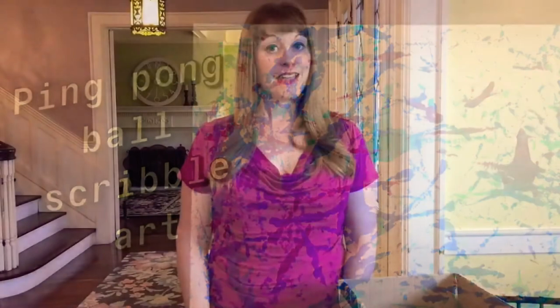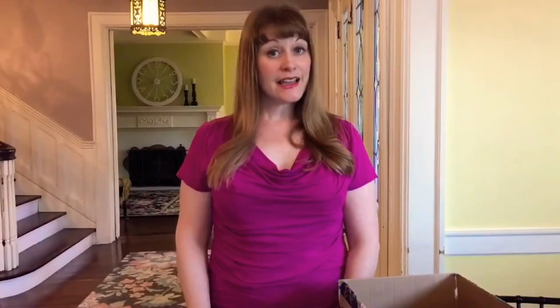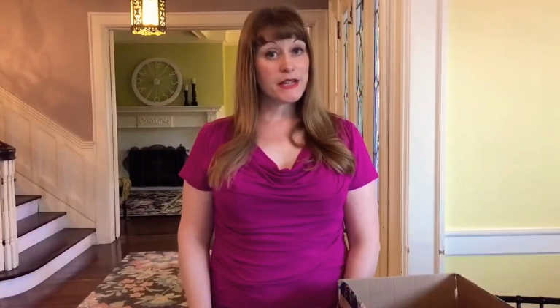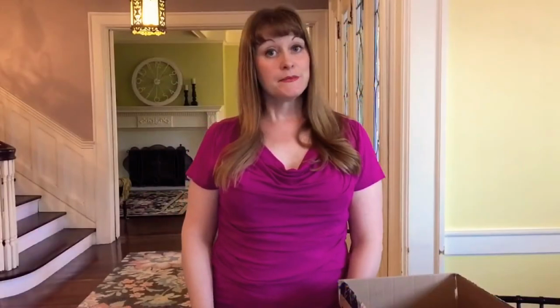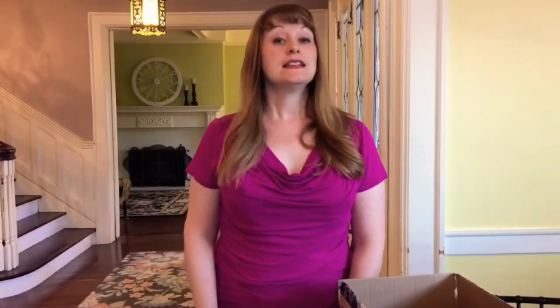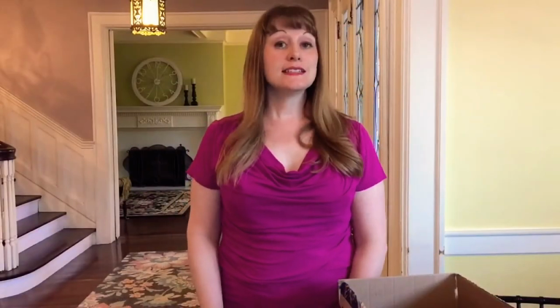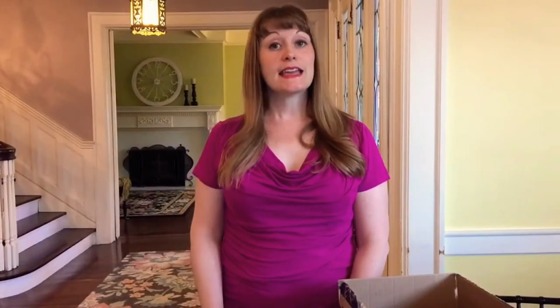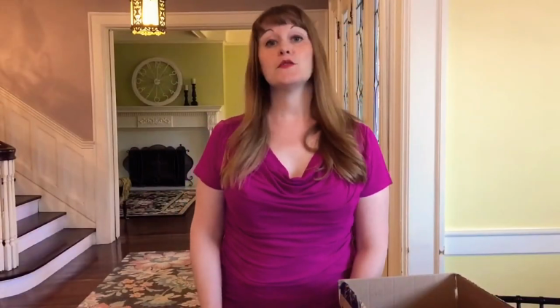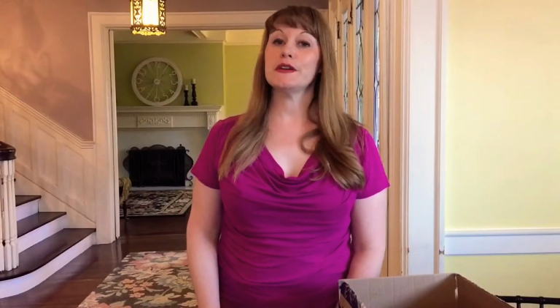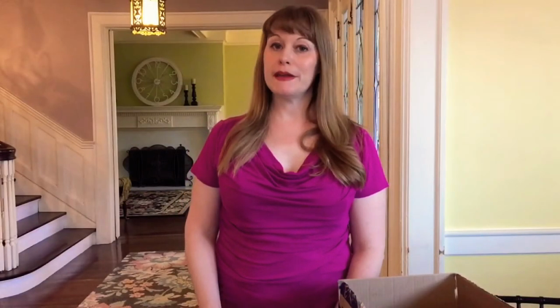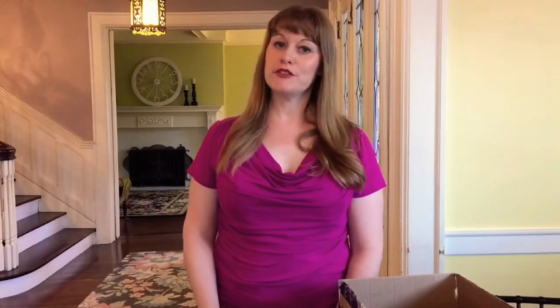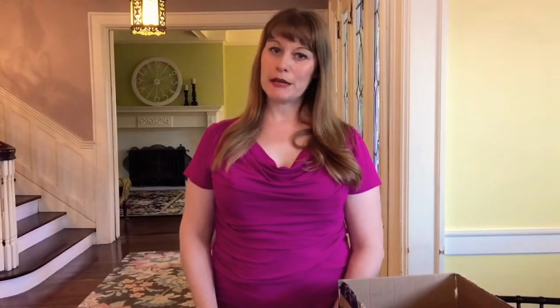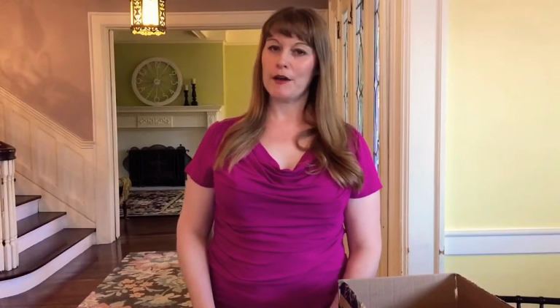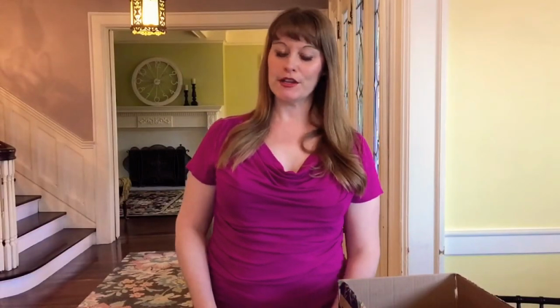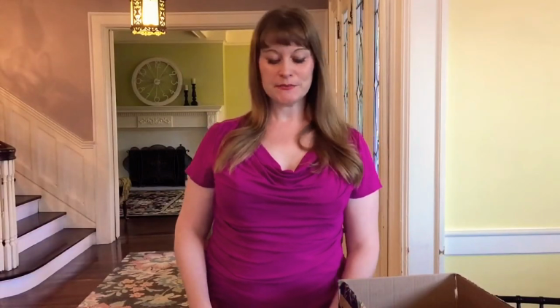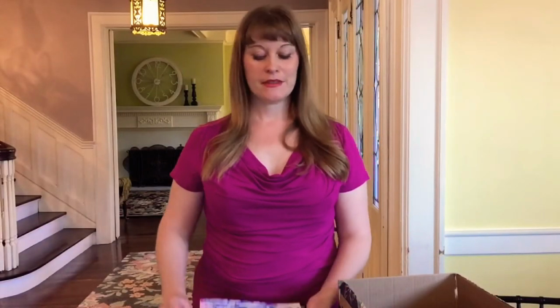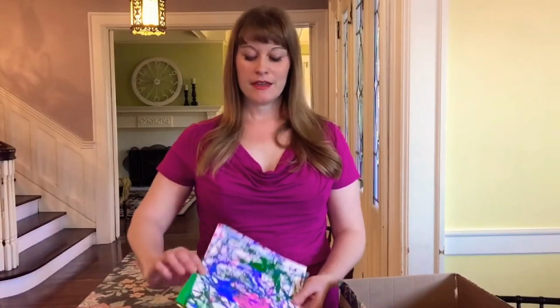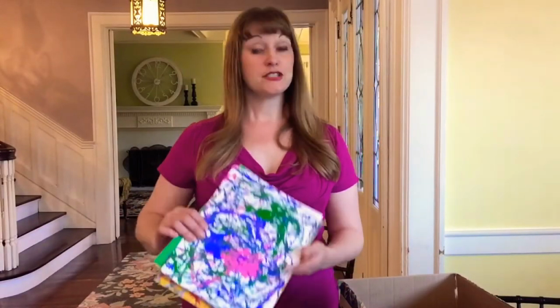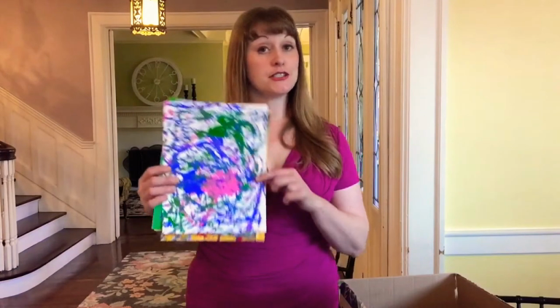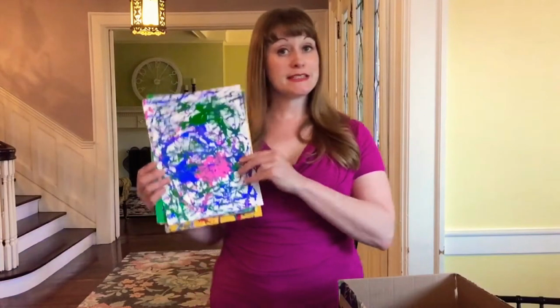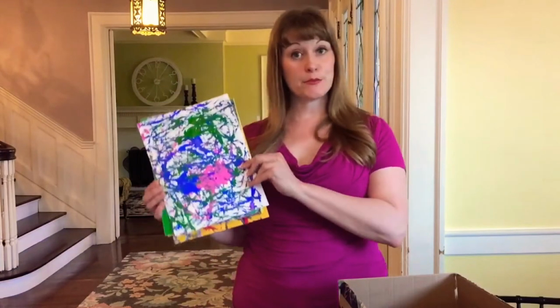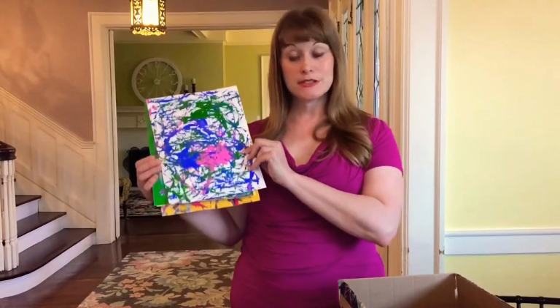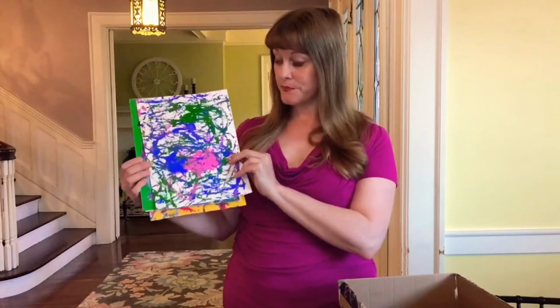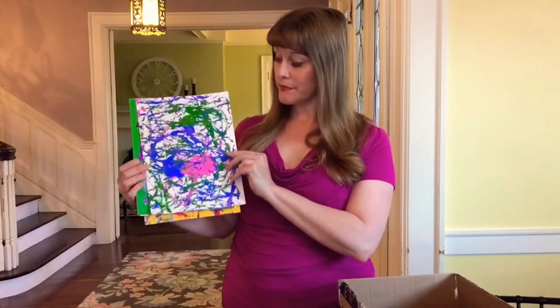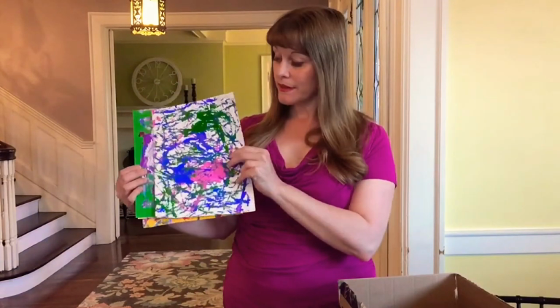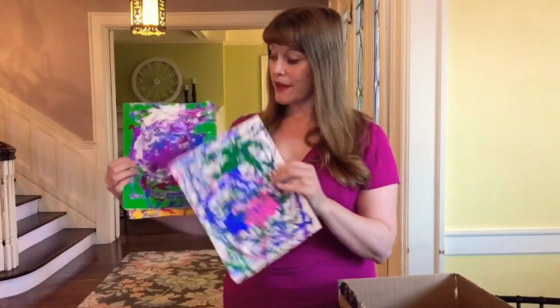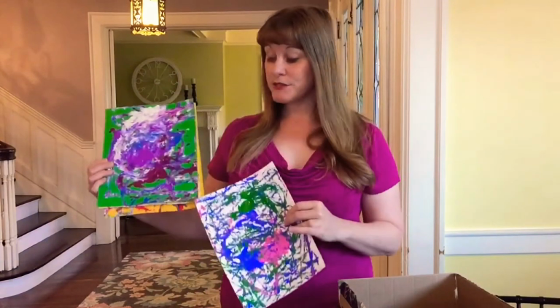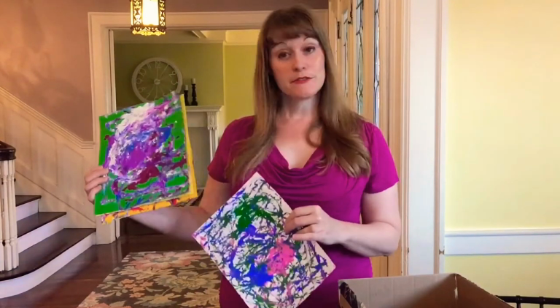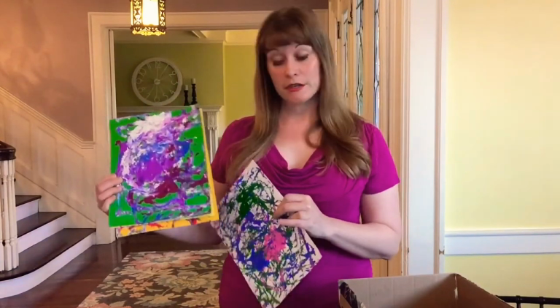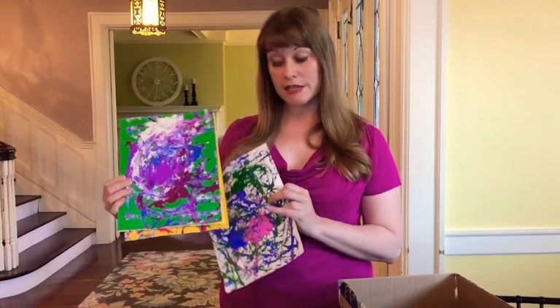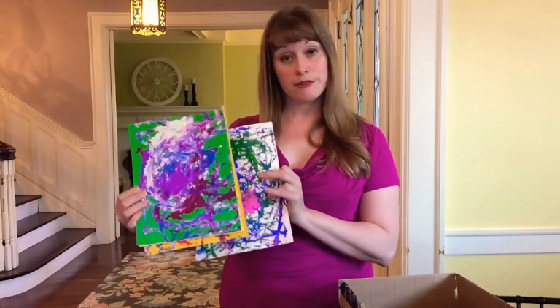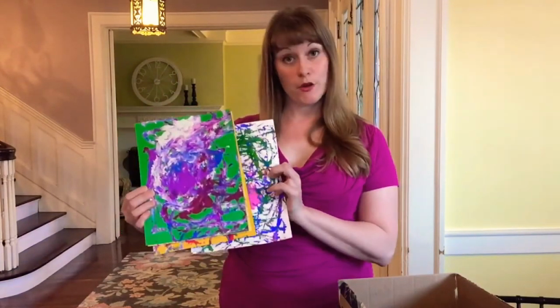Hi everybody! Today we're going to paint with ping-pong balls. I'll show you some examples of some of the work I've done before.